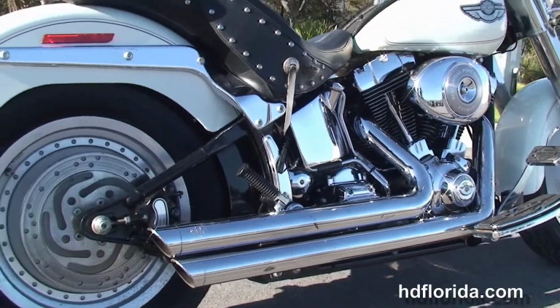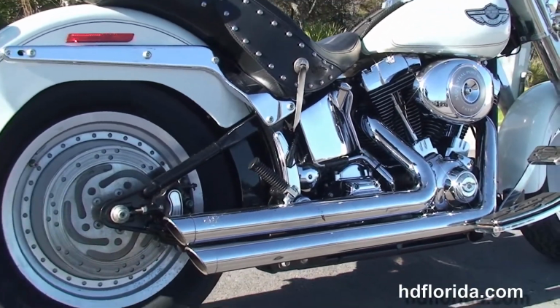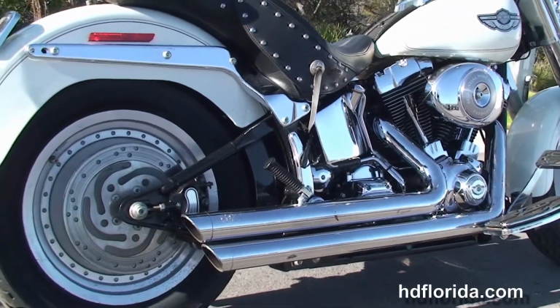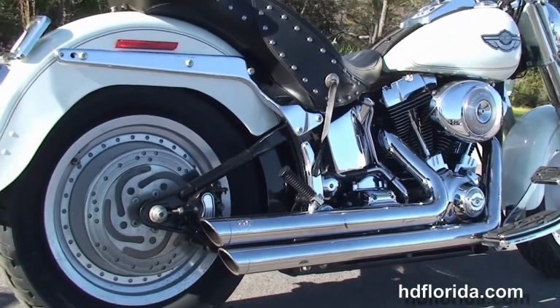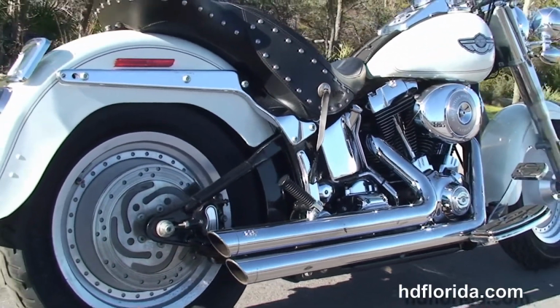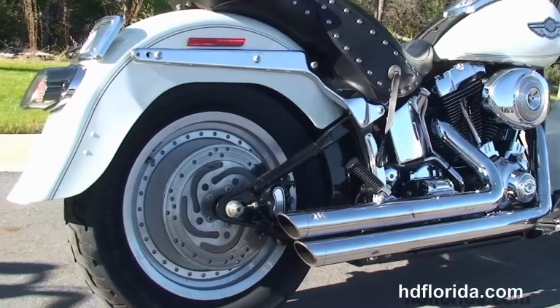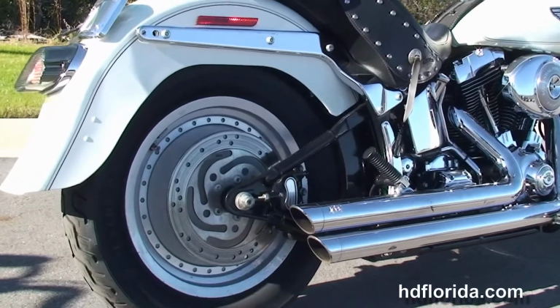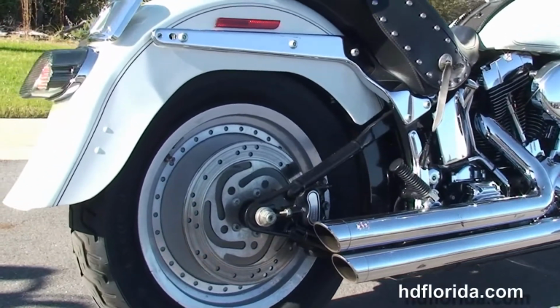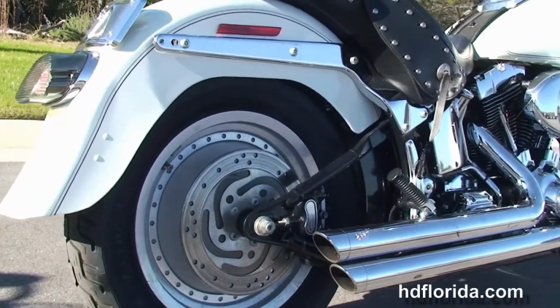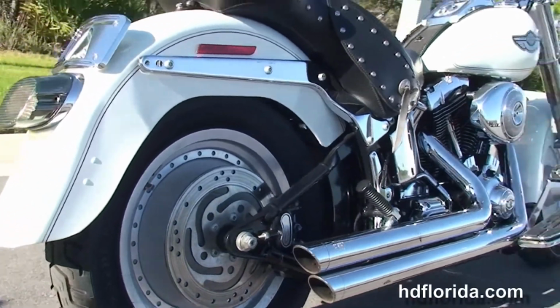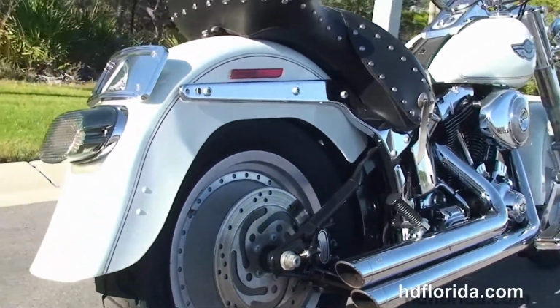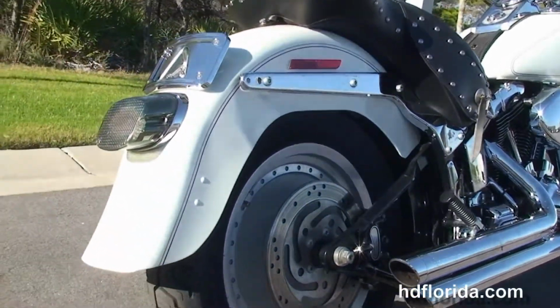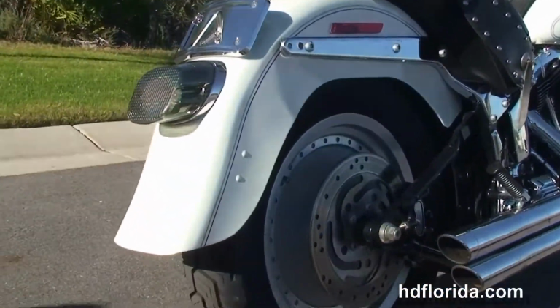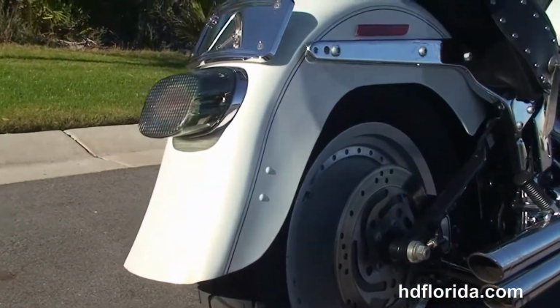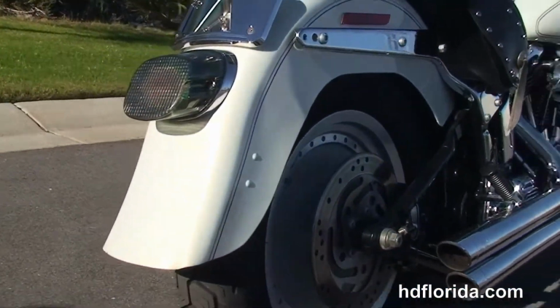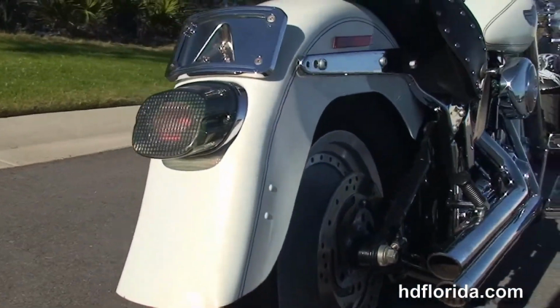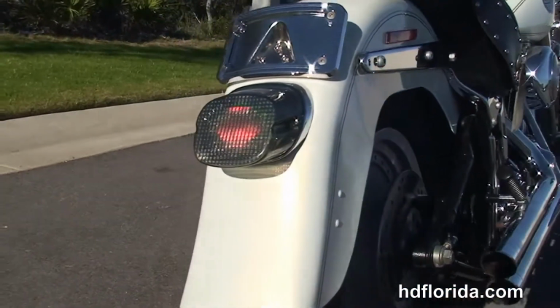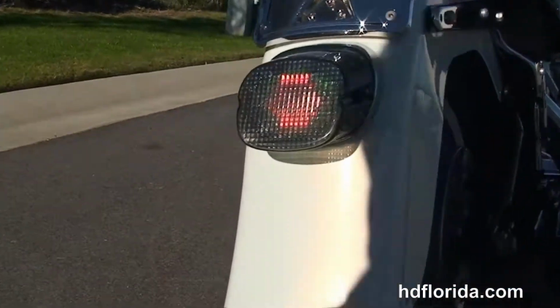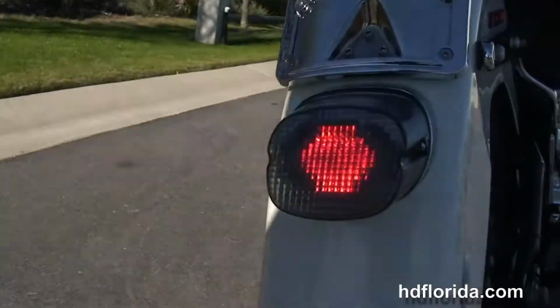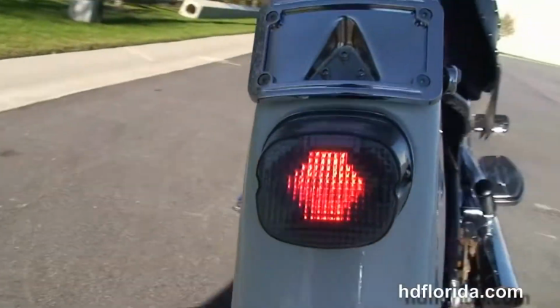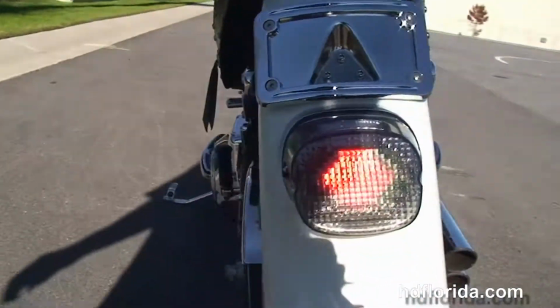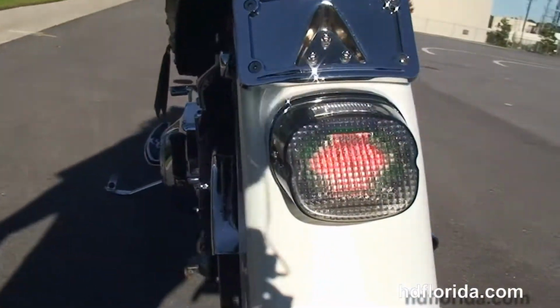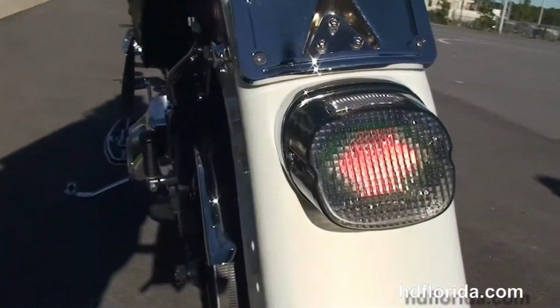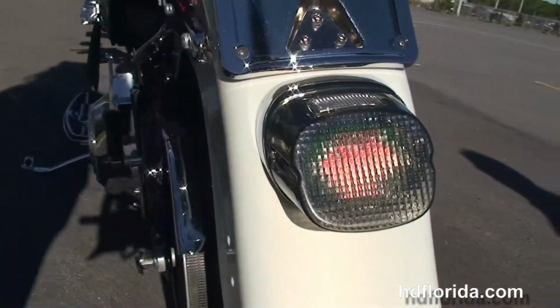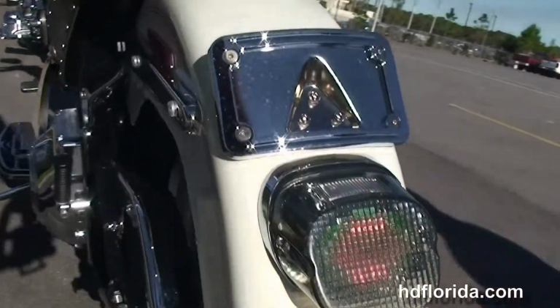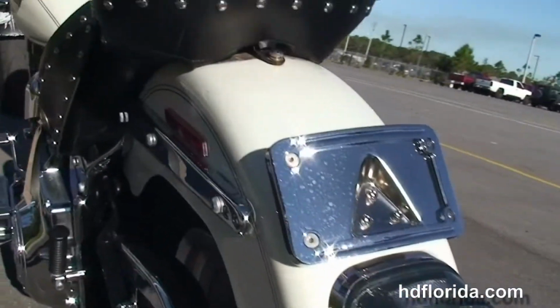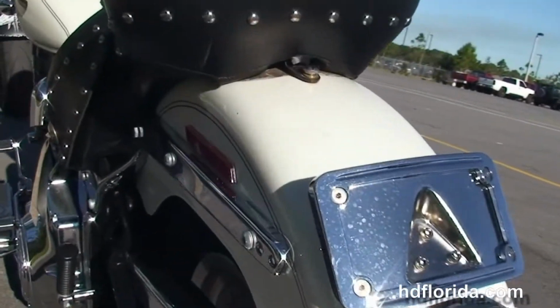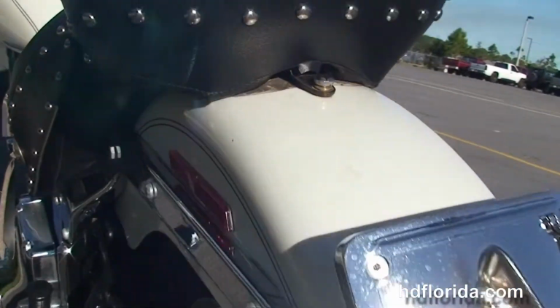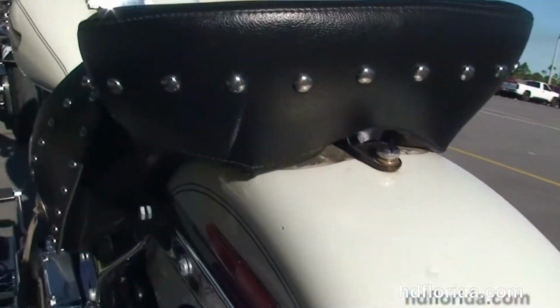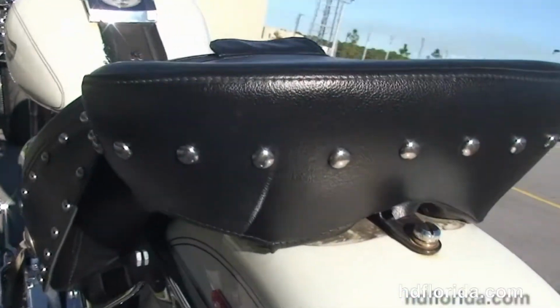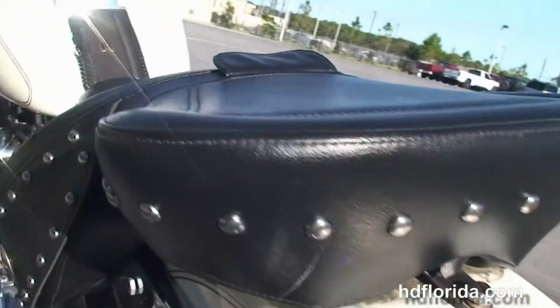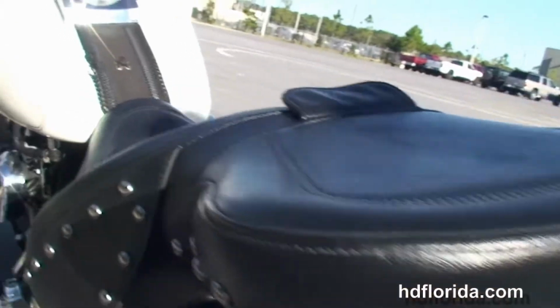Chrome oil tank and all chrome oil lines. Moving out back, we've got the upgraded LED brake light and lay down license plate frame. Sitting above the rear fender we've got the upgraded Saddleman 2-up studded seat.